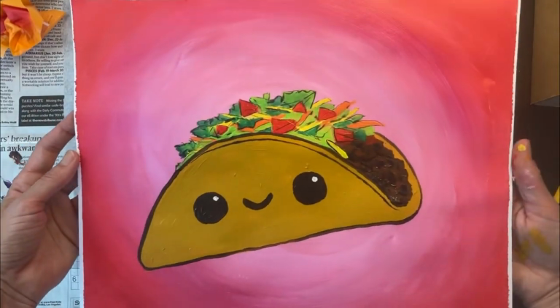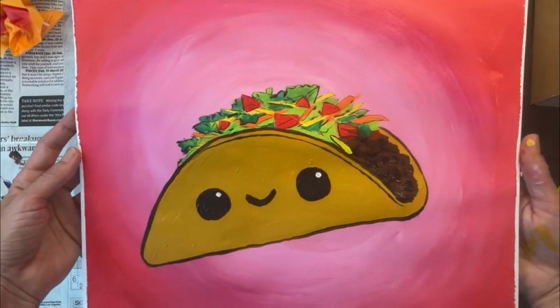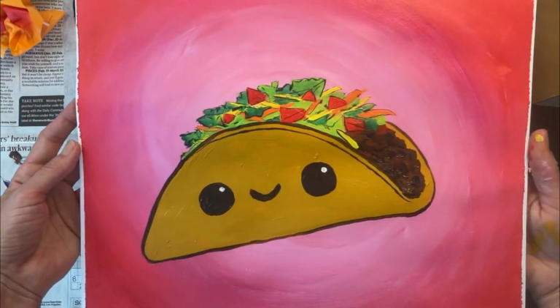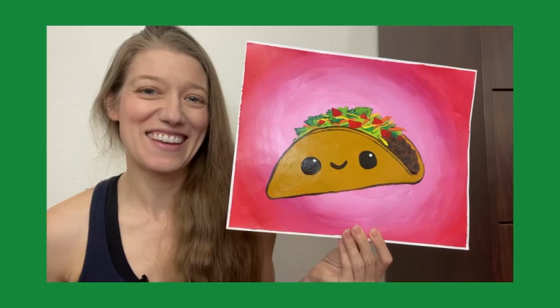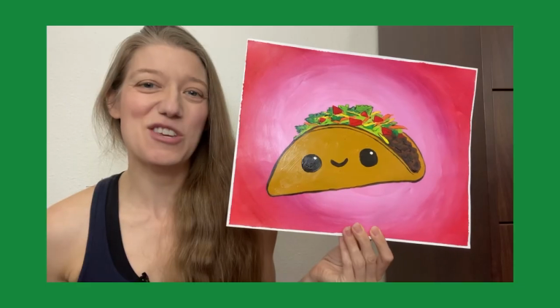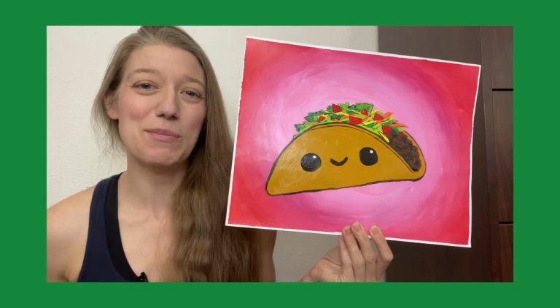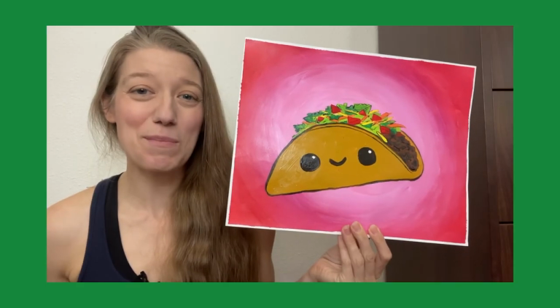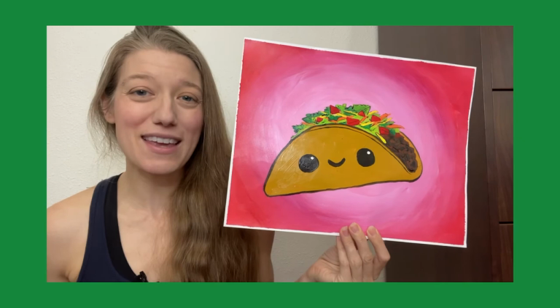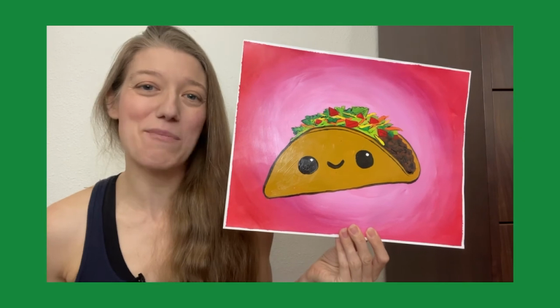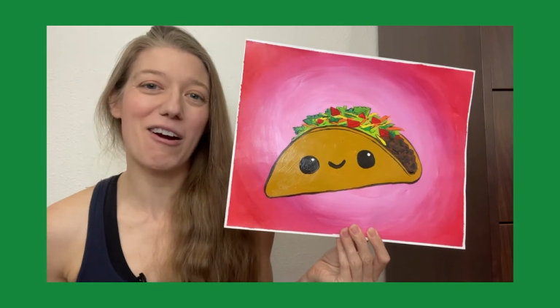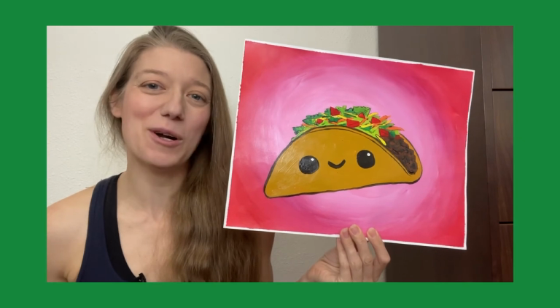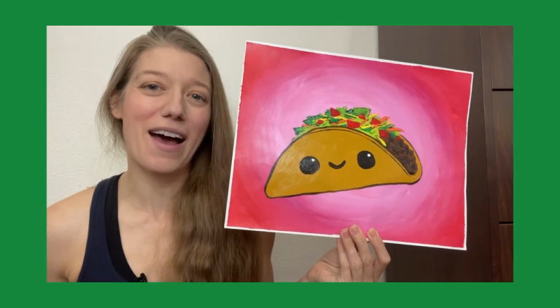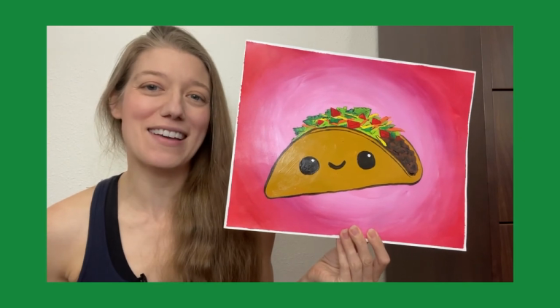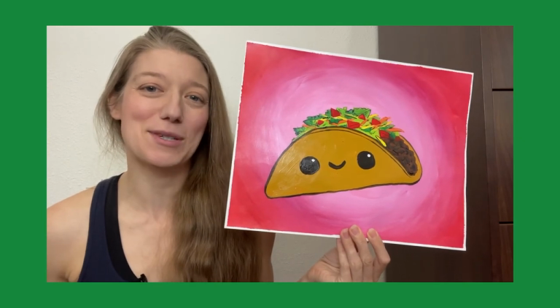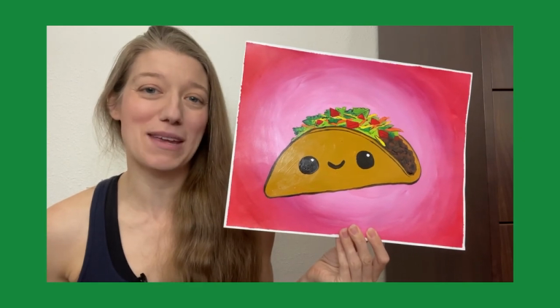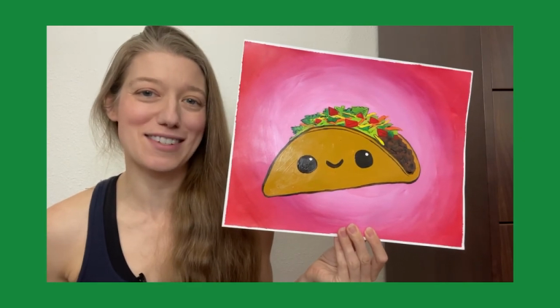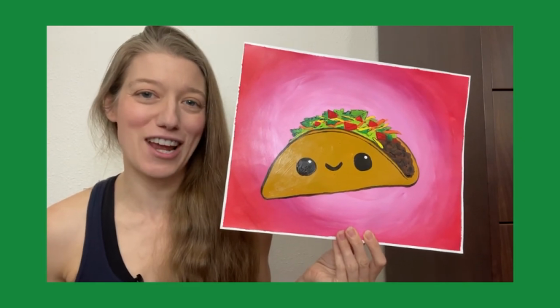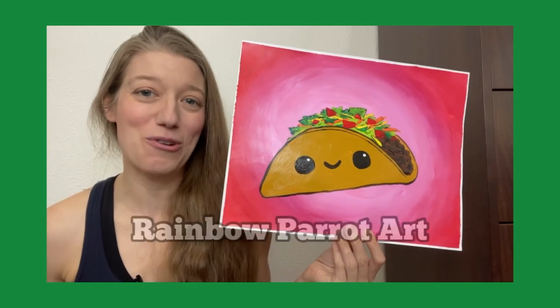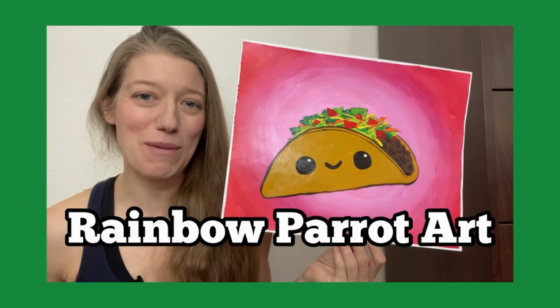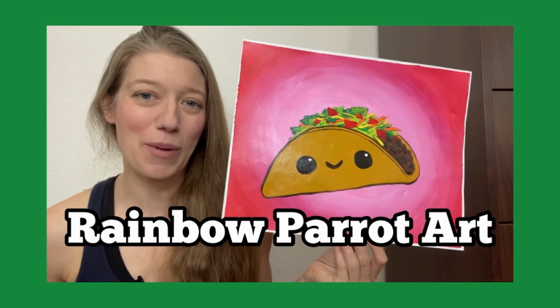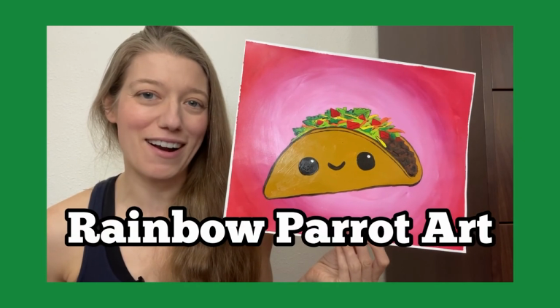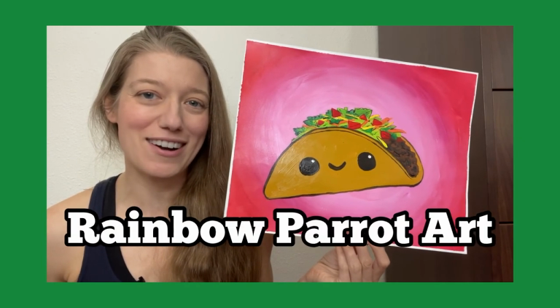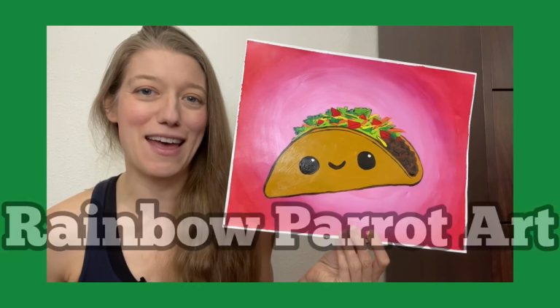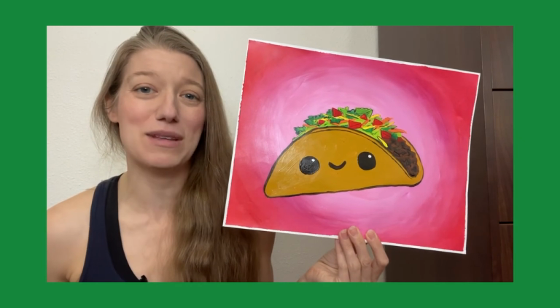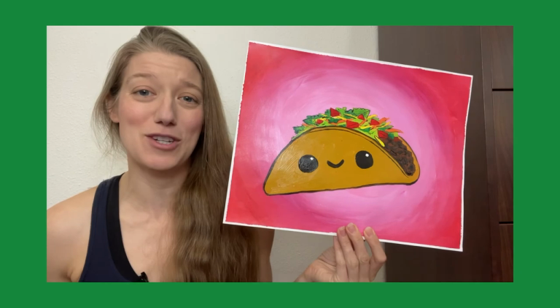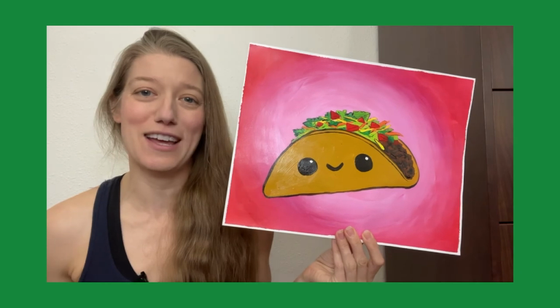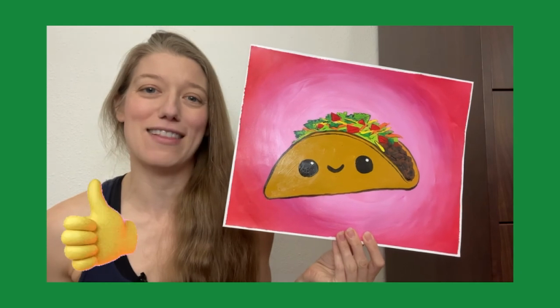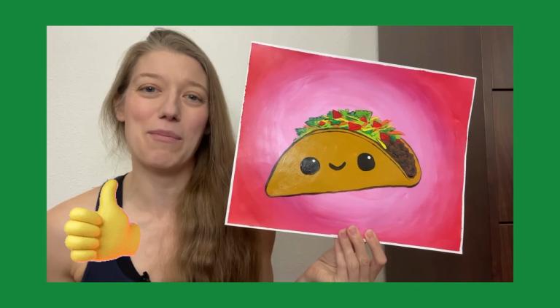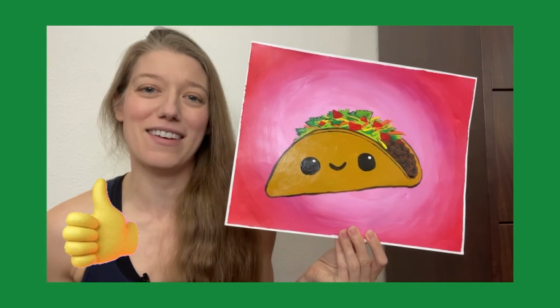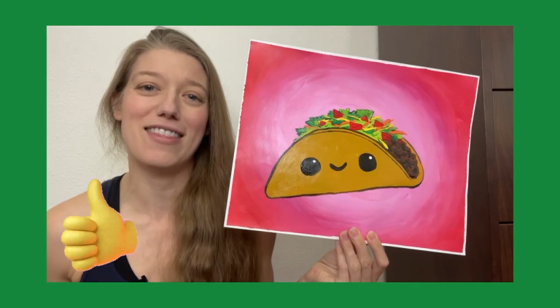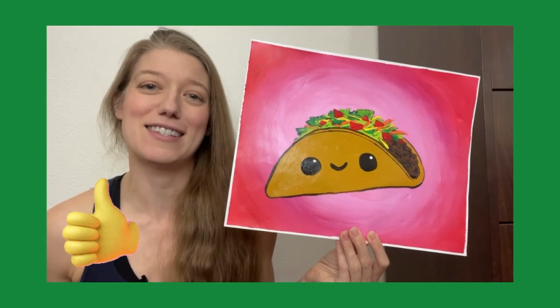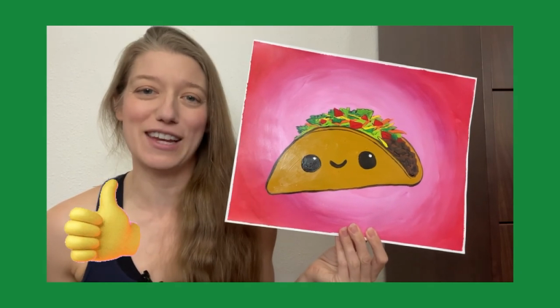I hope you love how your taco turns out! You can support me and my artwork by subscribing to this channel, Rainbow Parrot Art, and please be sure to hit the like button on this video.